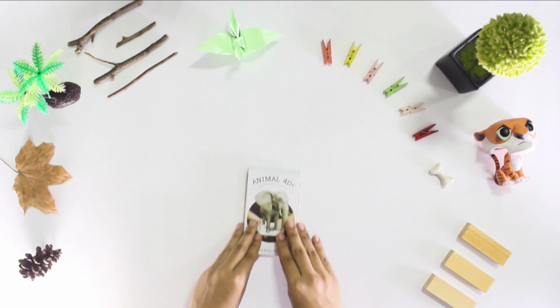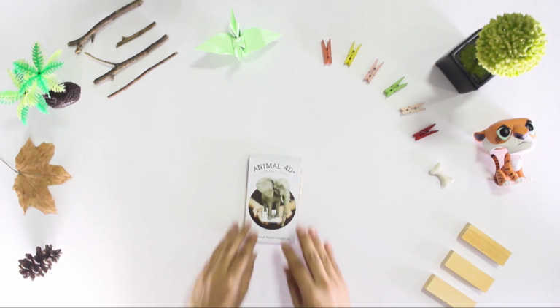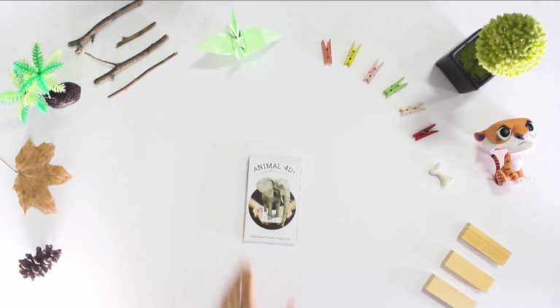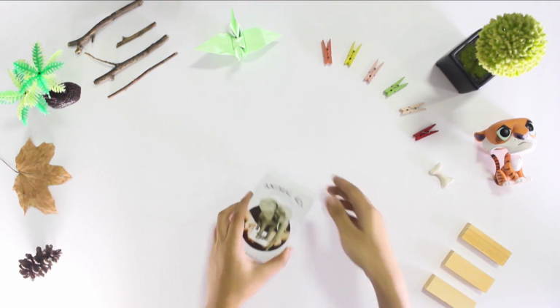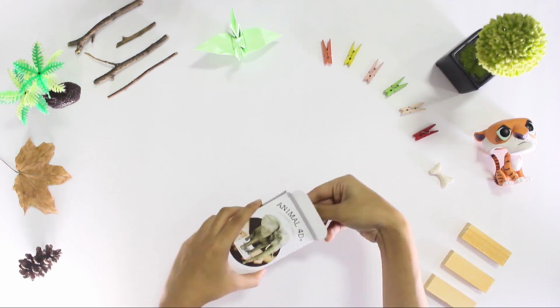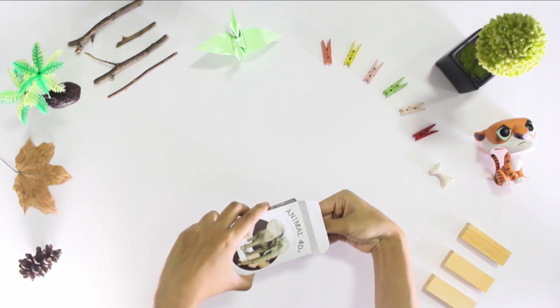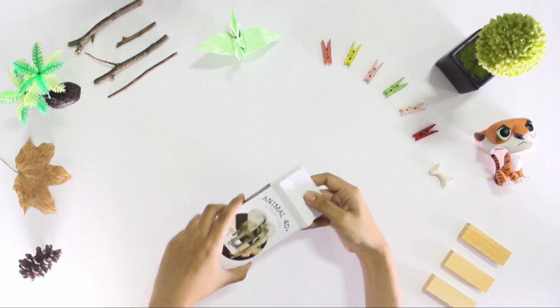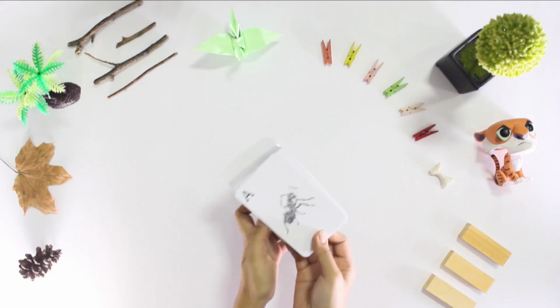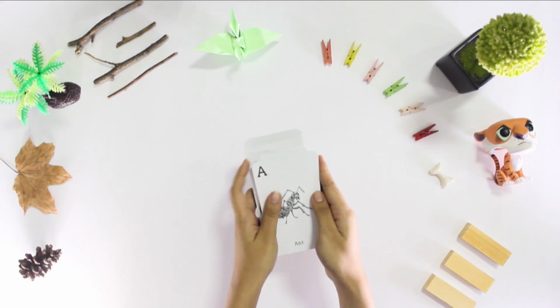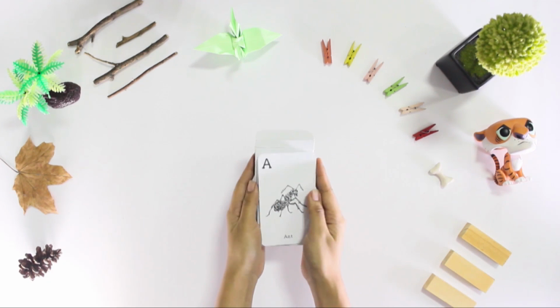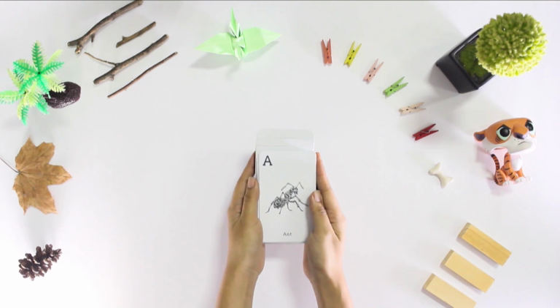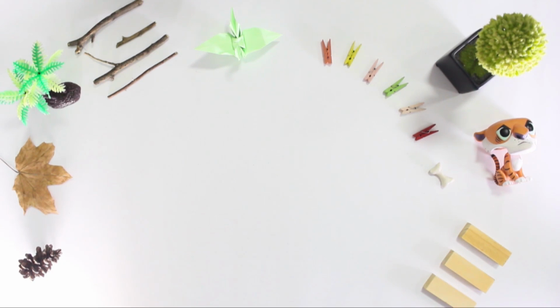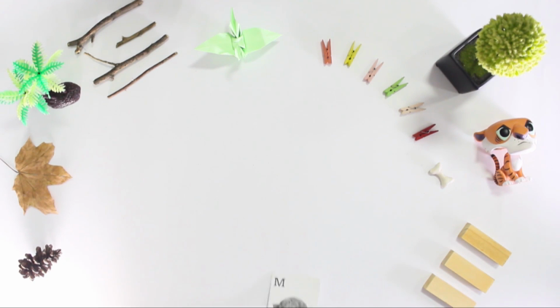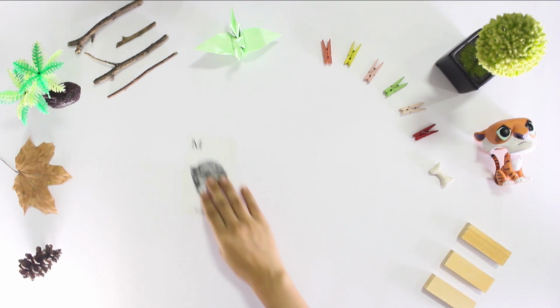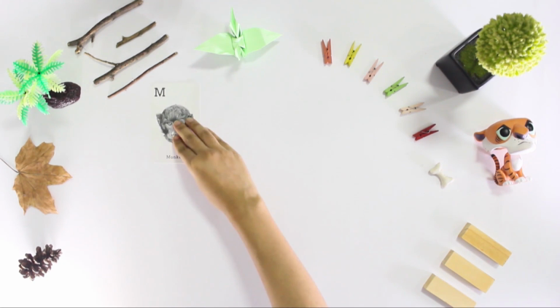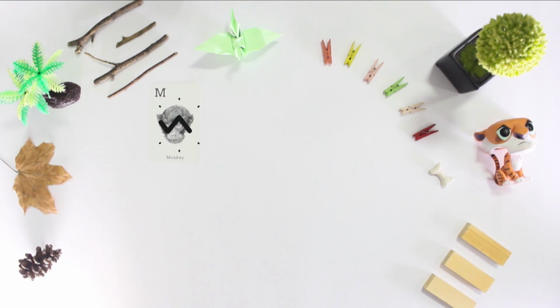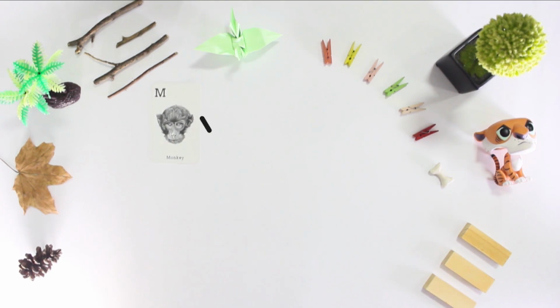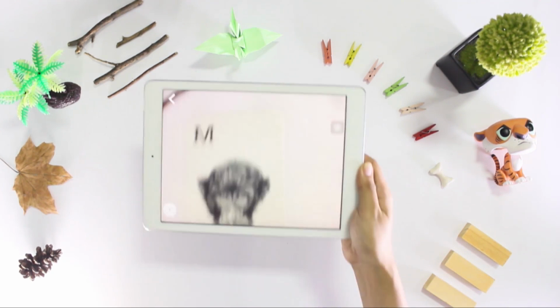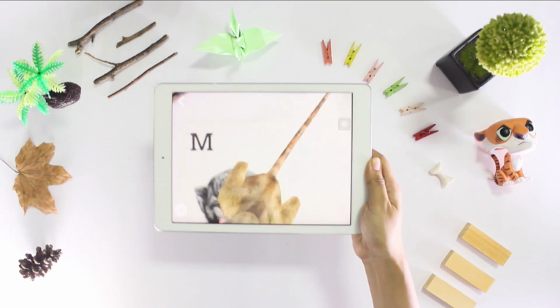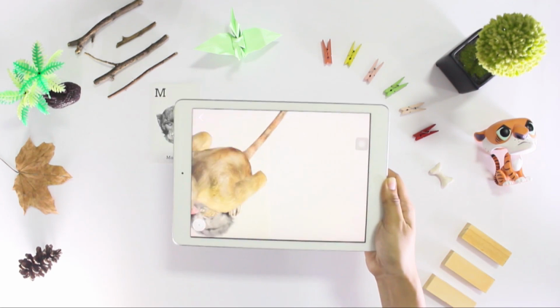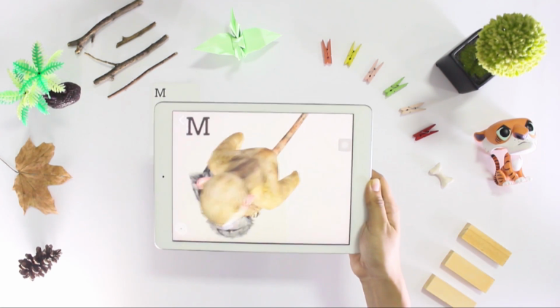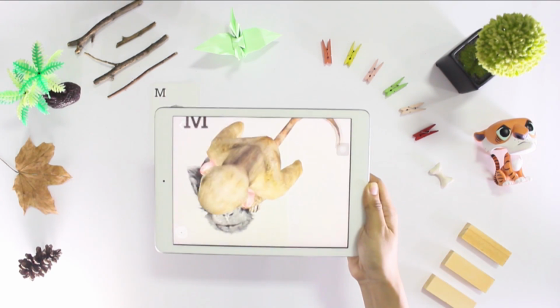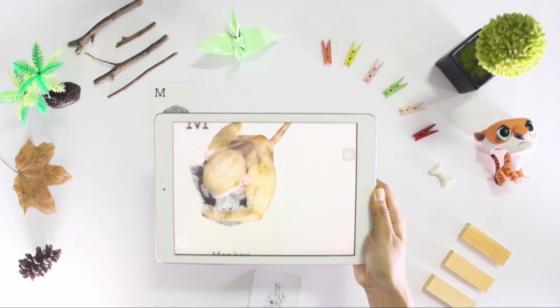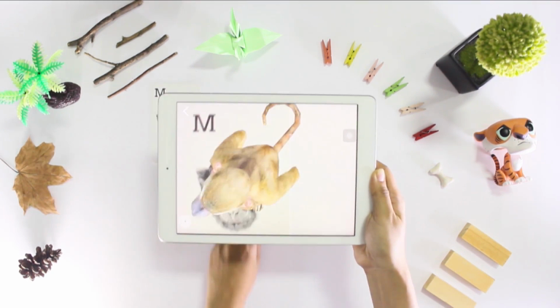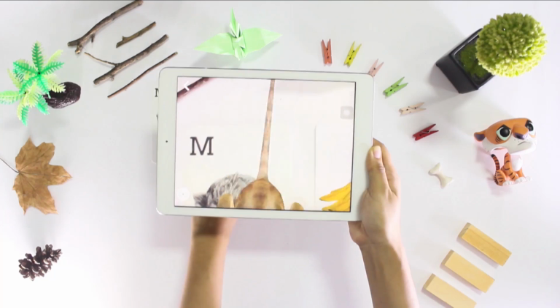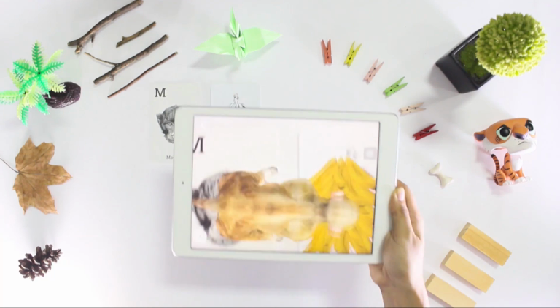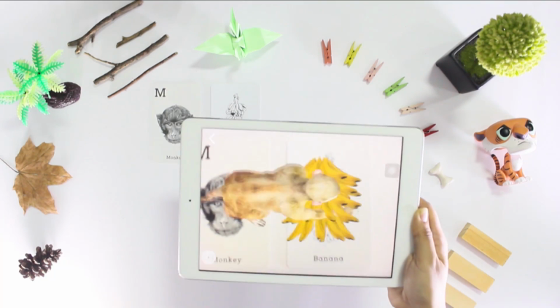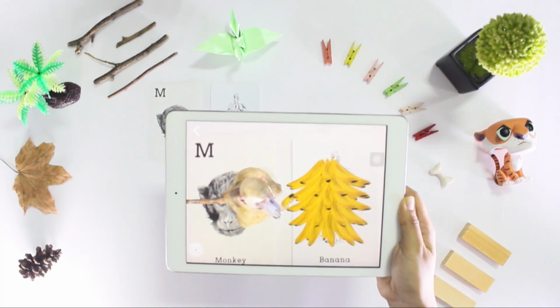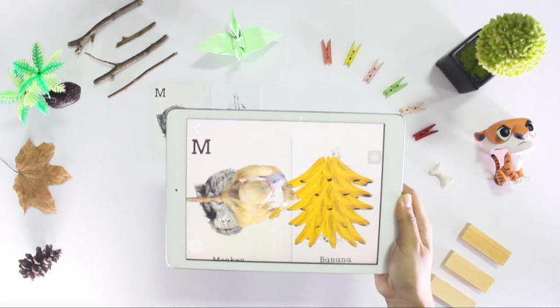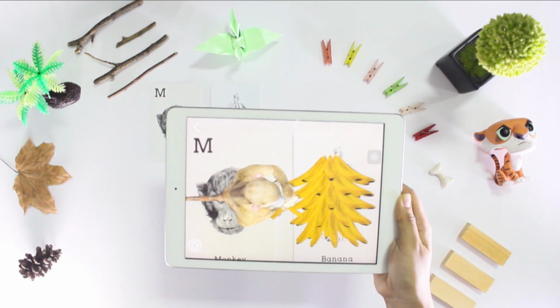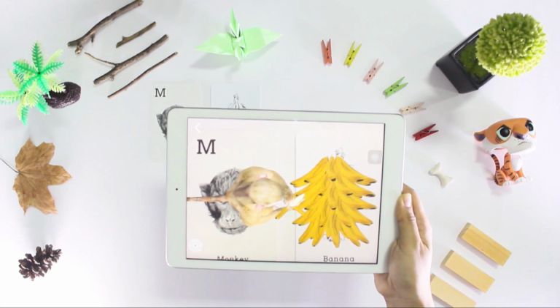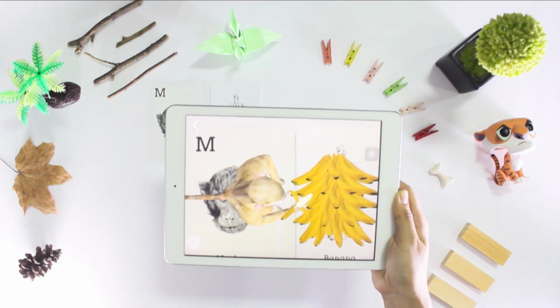Animal FortyPlus is designed to engage children by introducing them to the letters of the alphabet as well as their animal representations. Children can also feed these virtual animals.